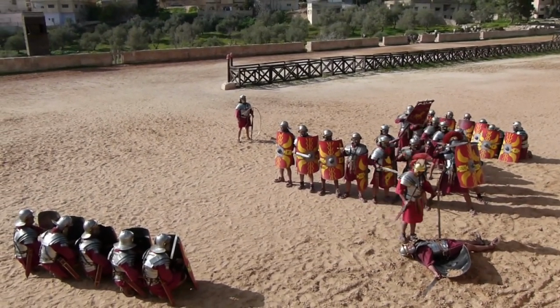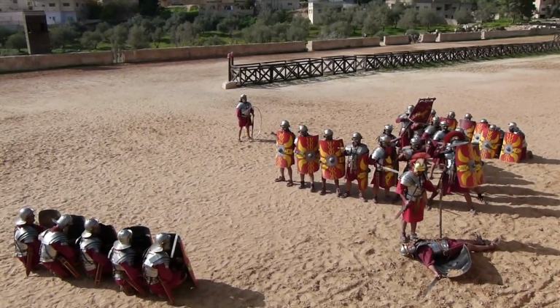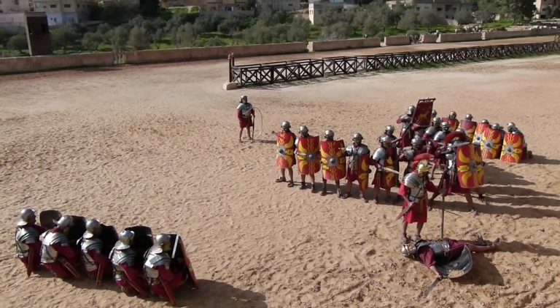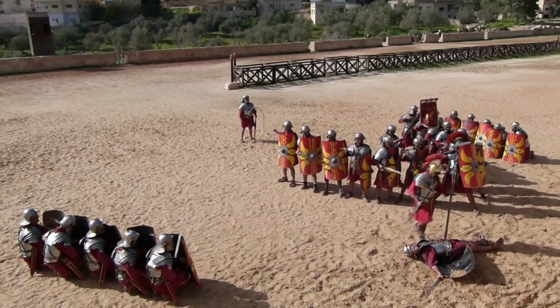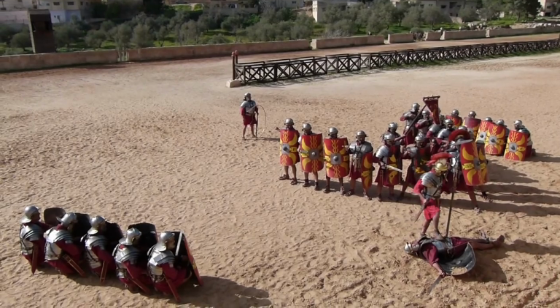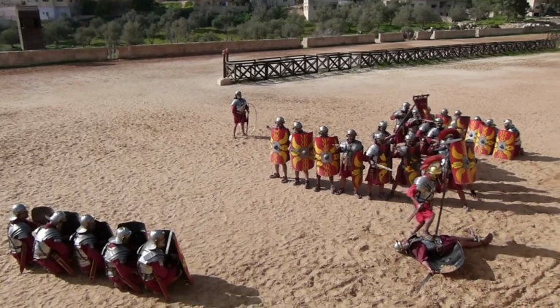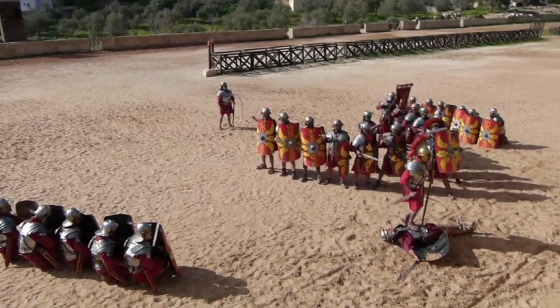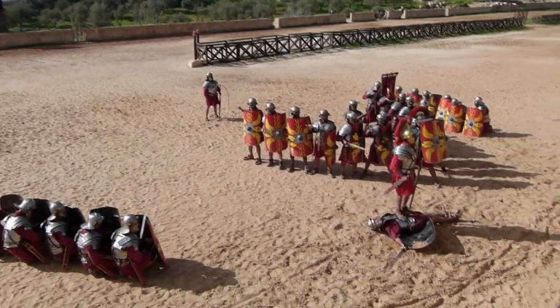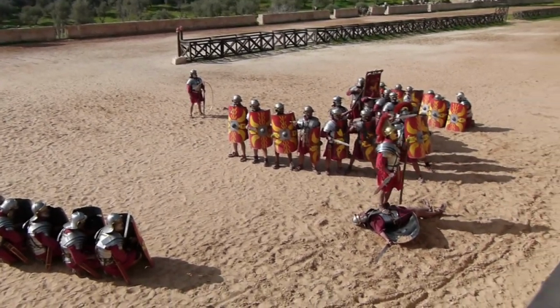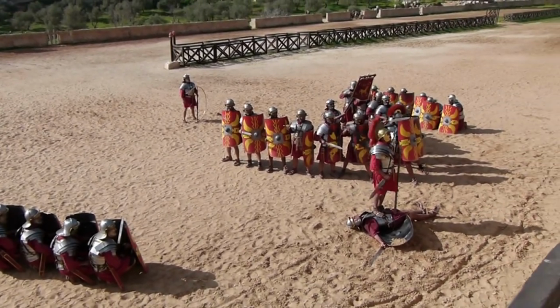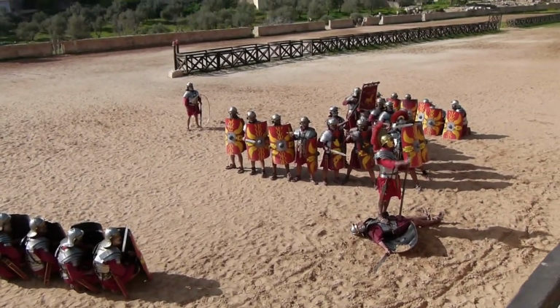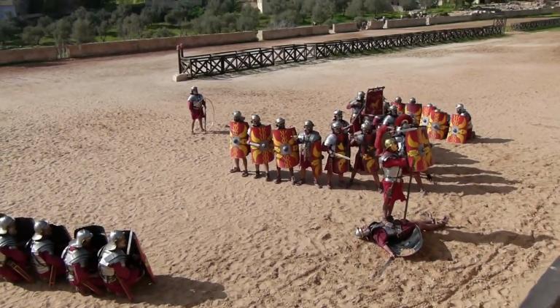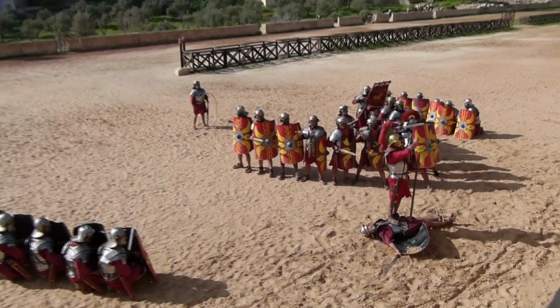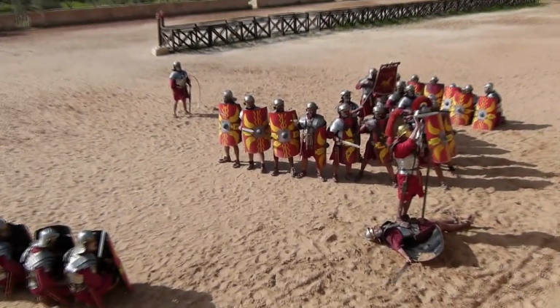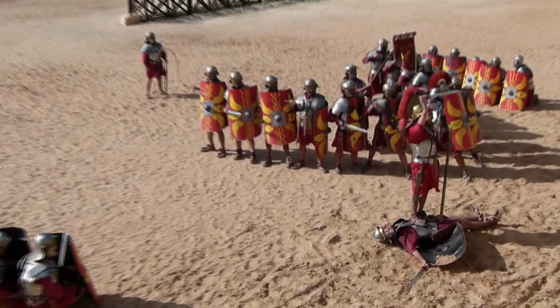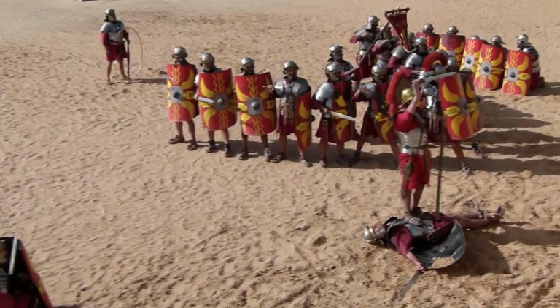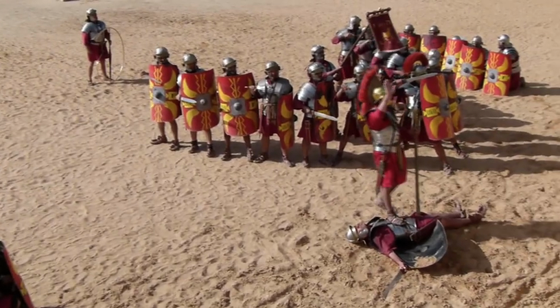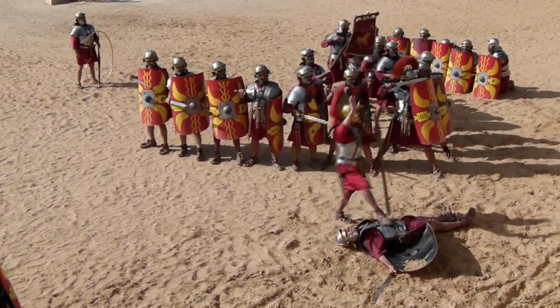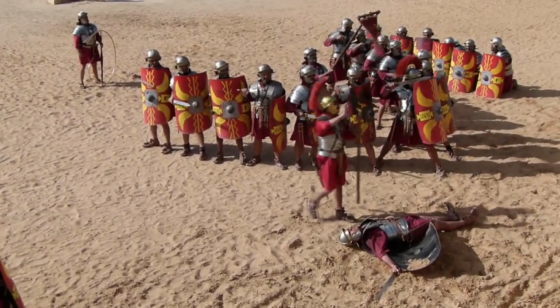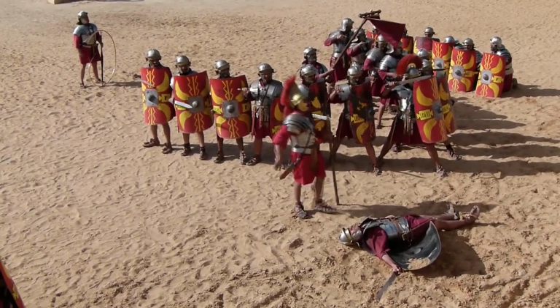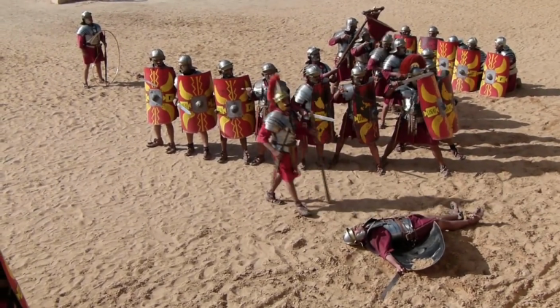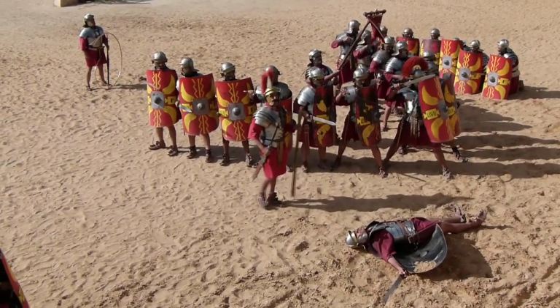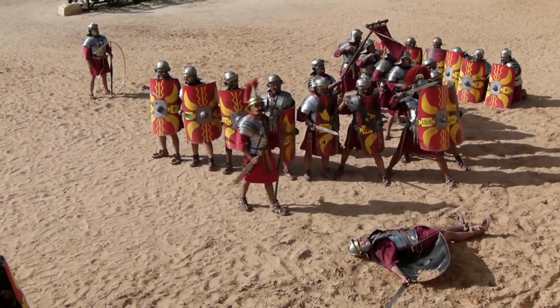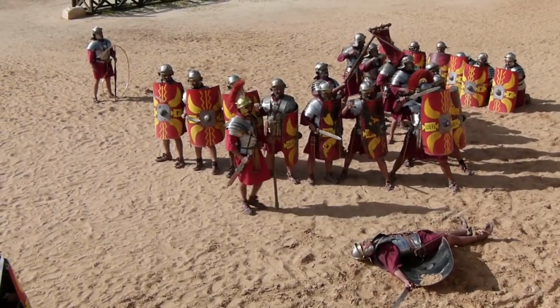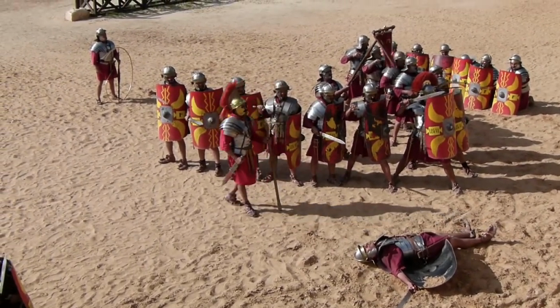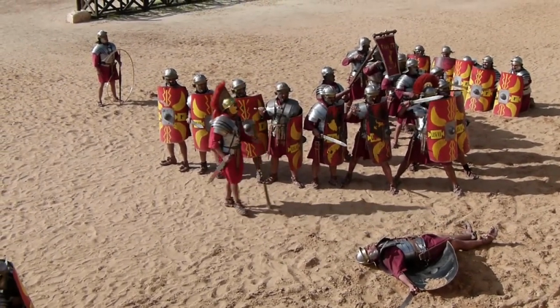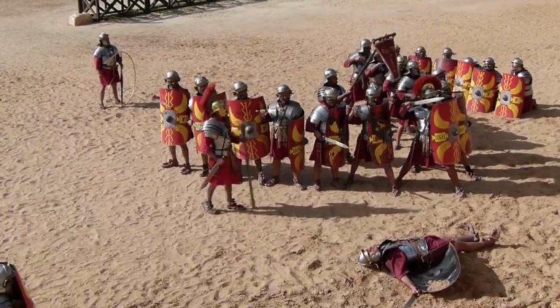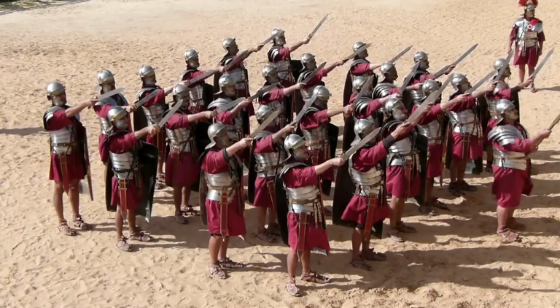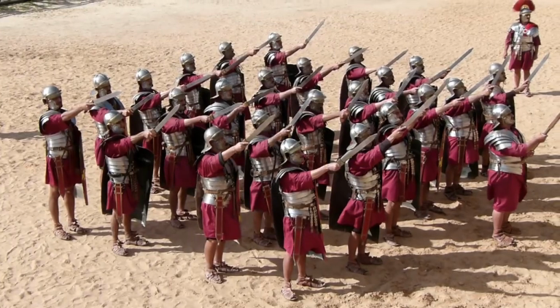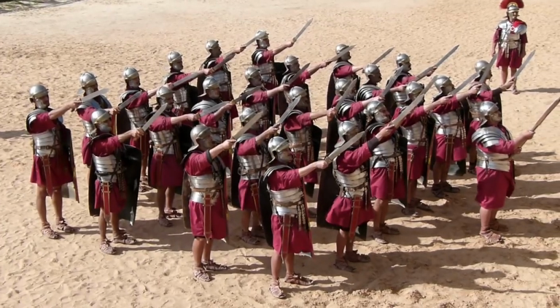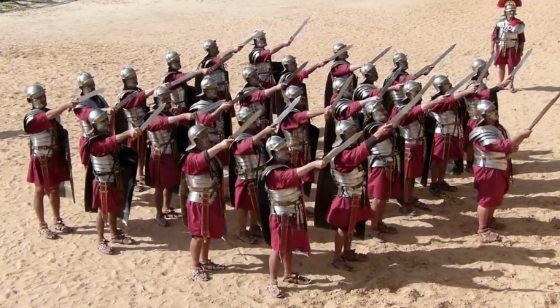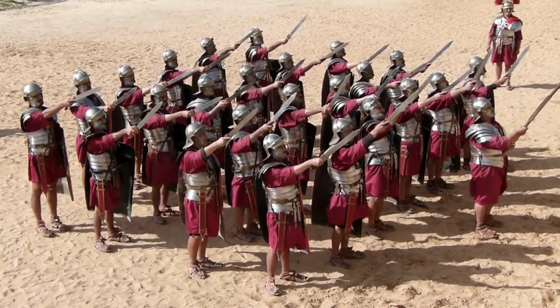The formation you just saw is called the cuneus, or the wedge. We would use it whenever we met an enemy organized as ourselves. We would cross the battlefield in battle lines, and it literally means the iron wedge.